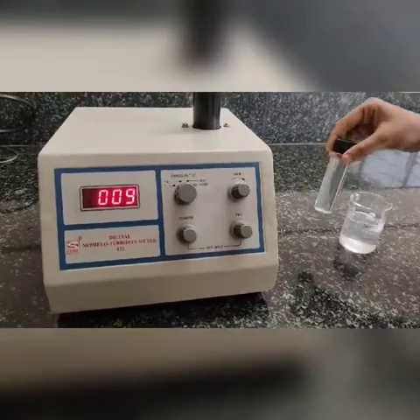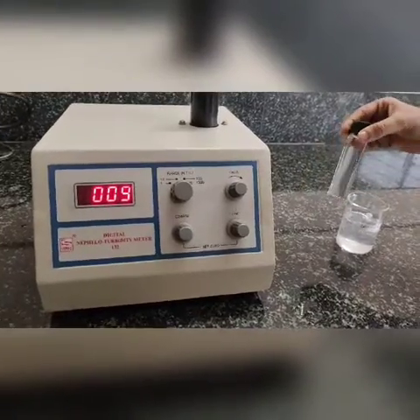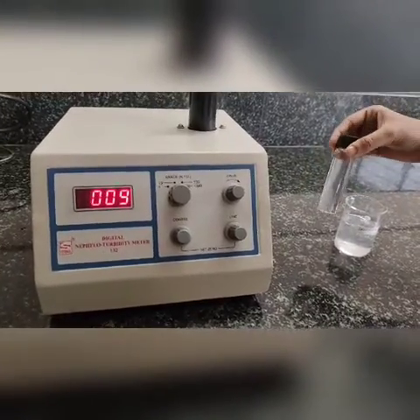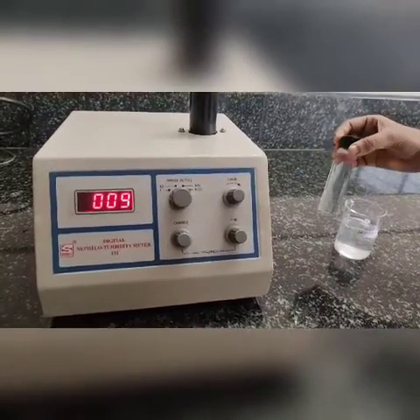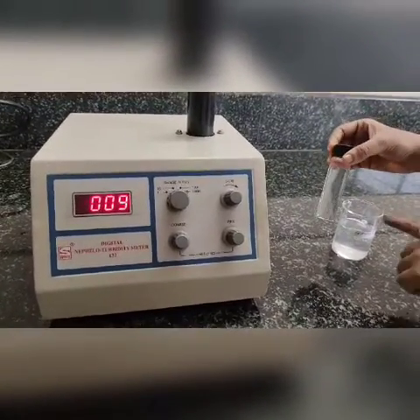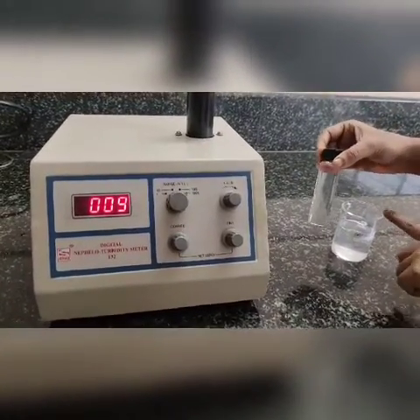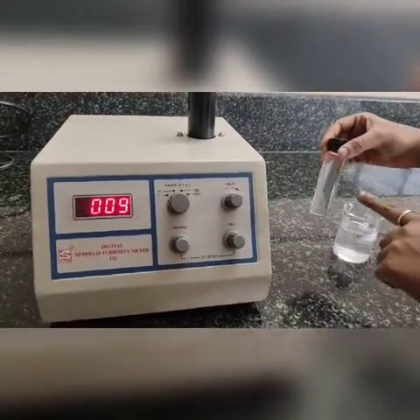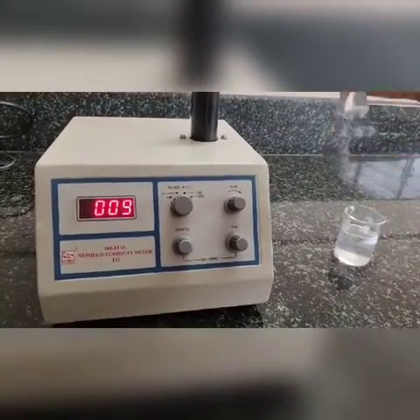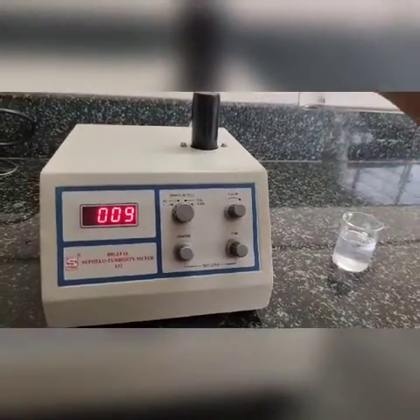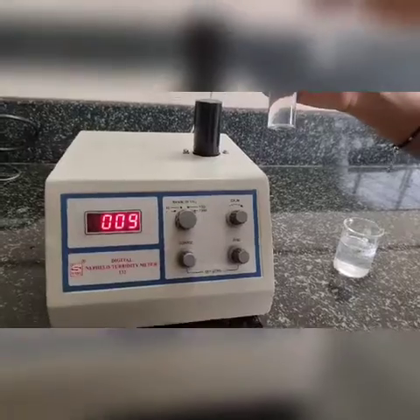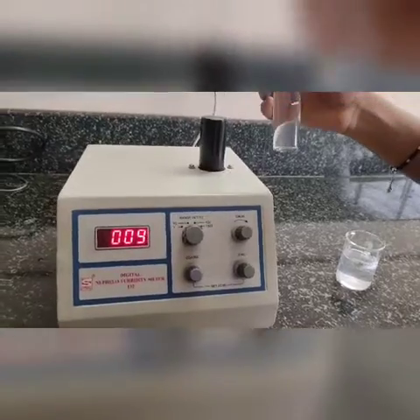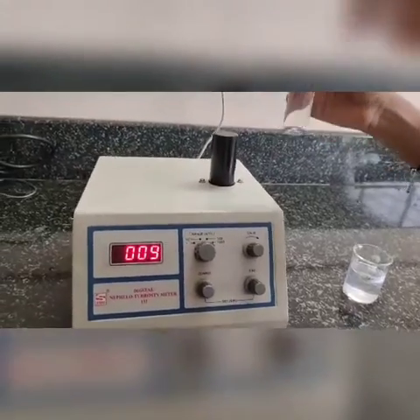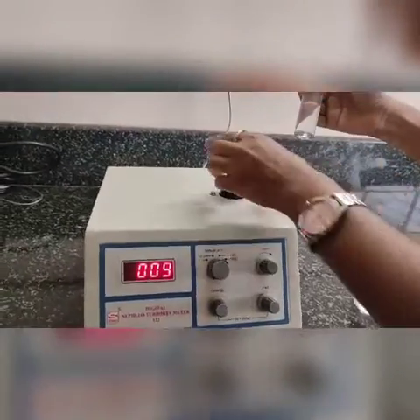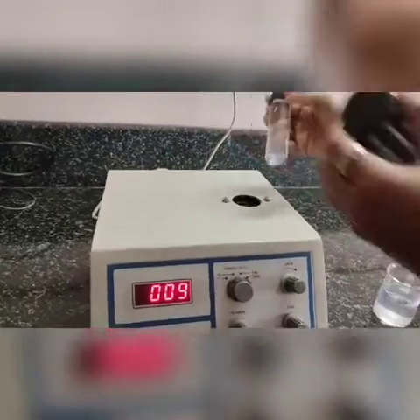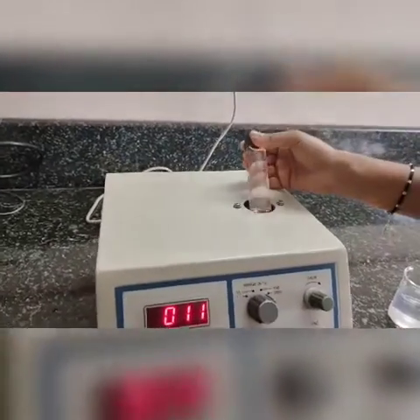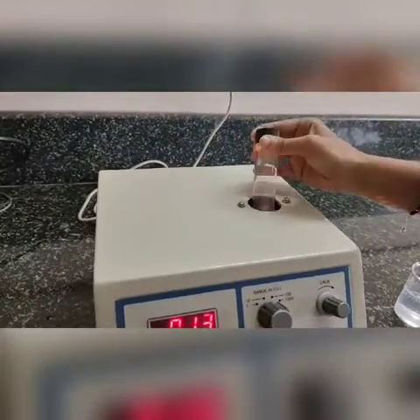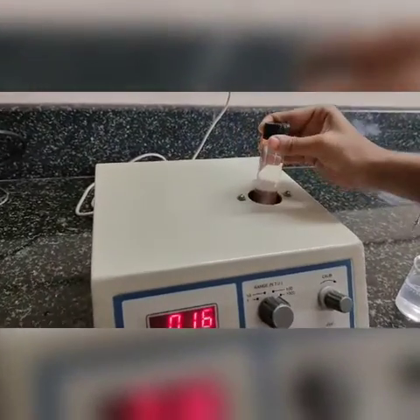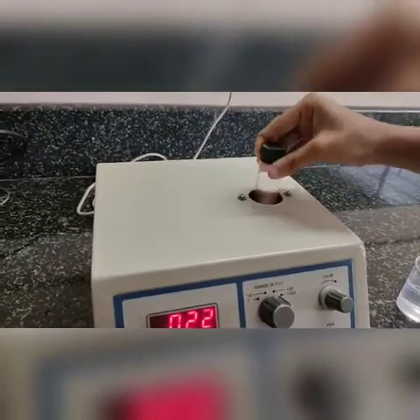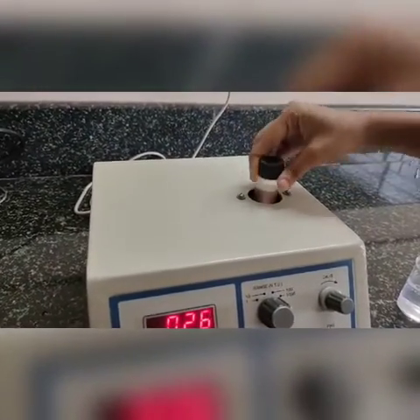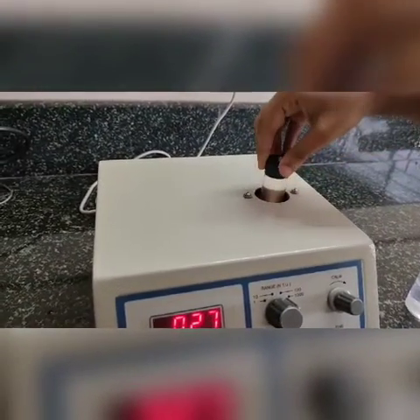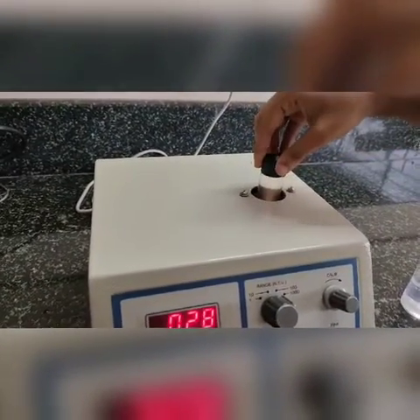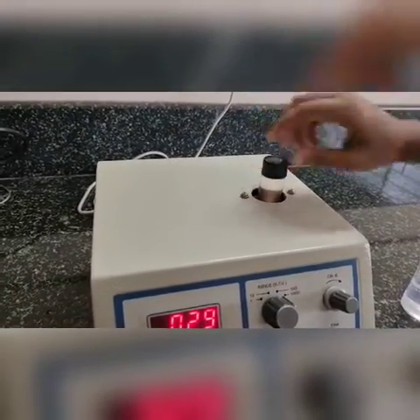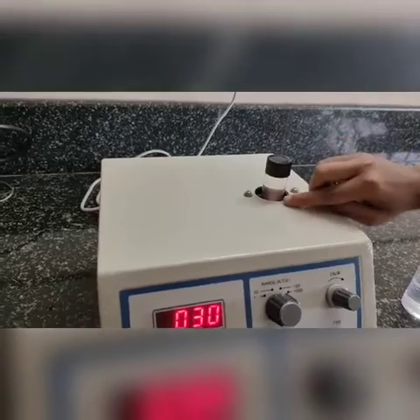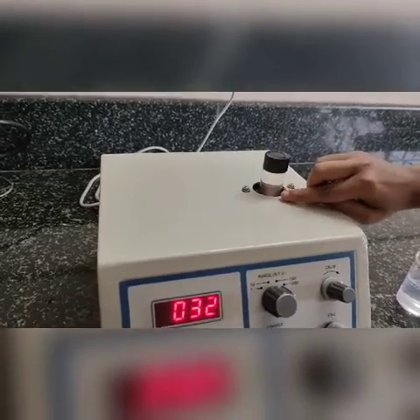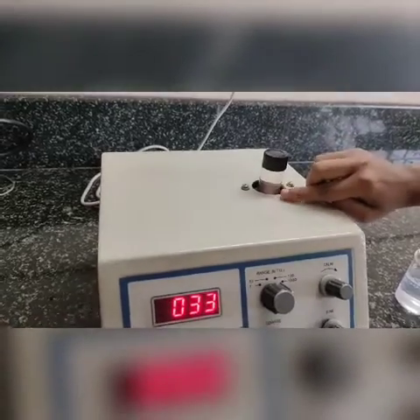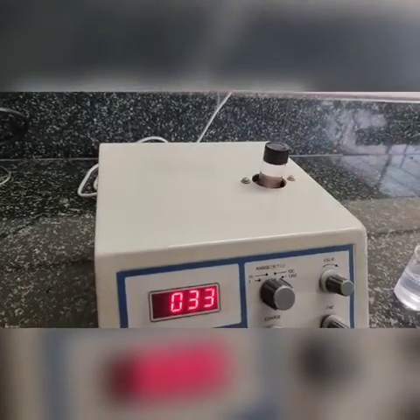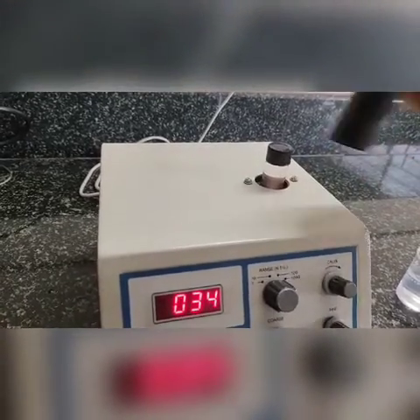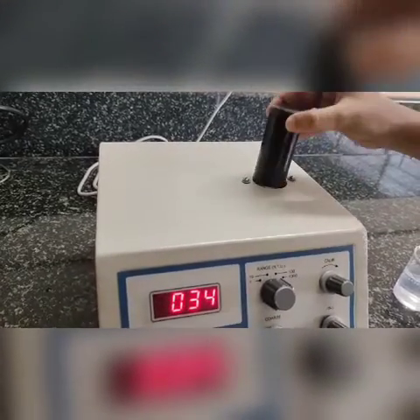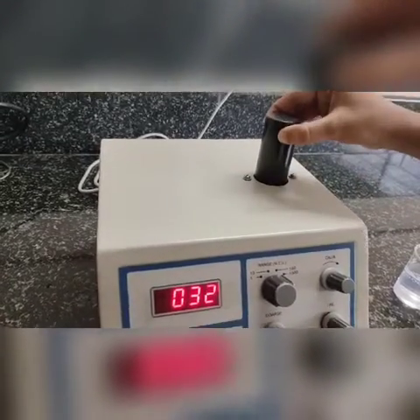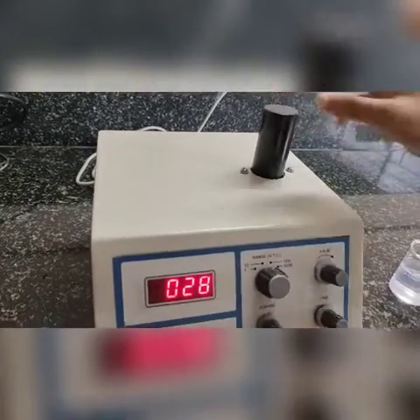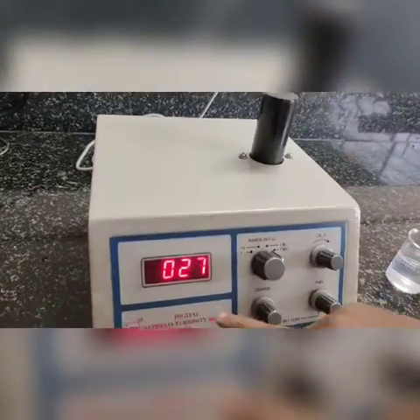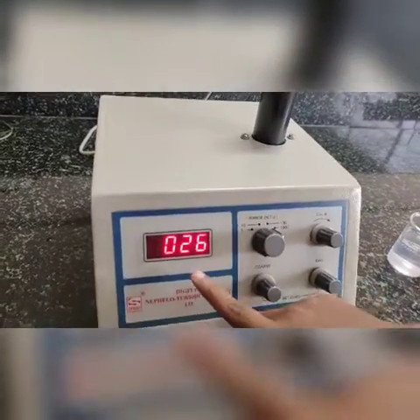For sample analysis, fill the sample in the bottle and place it inside. Coincide it with the line and directly note down the reading.